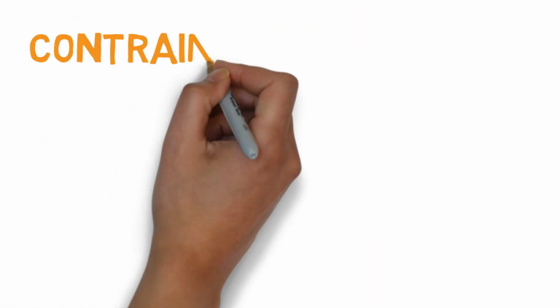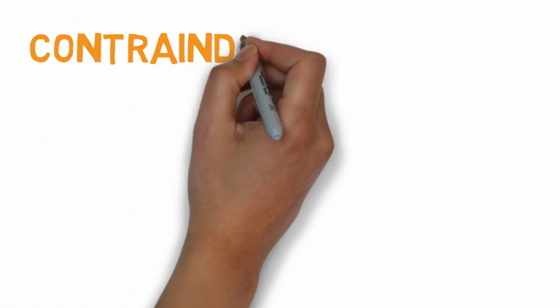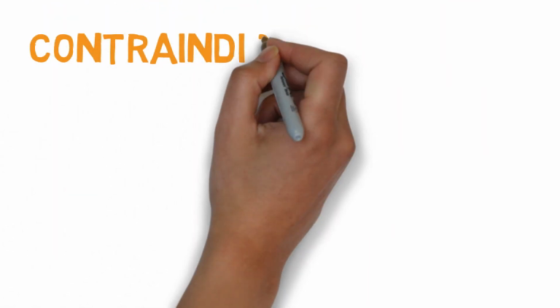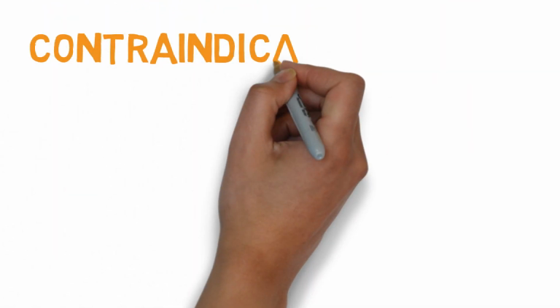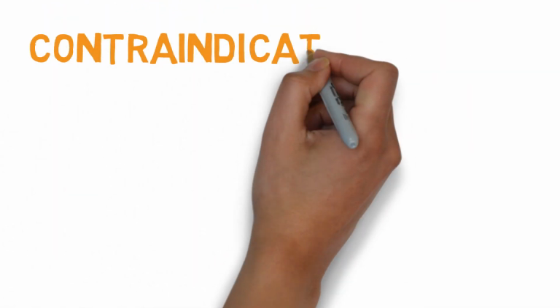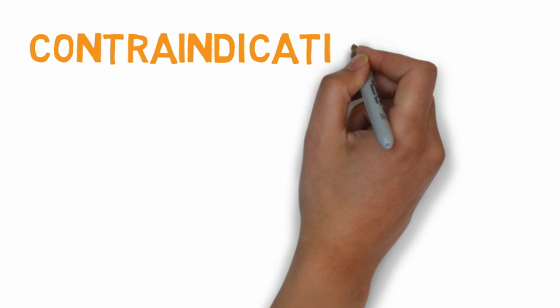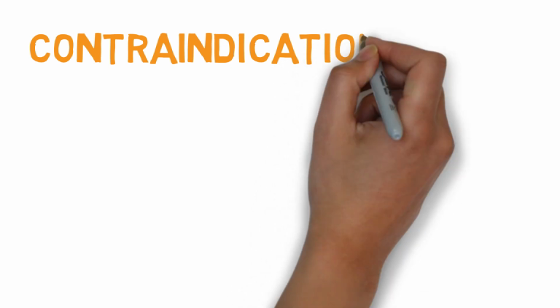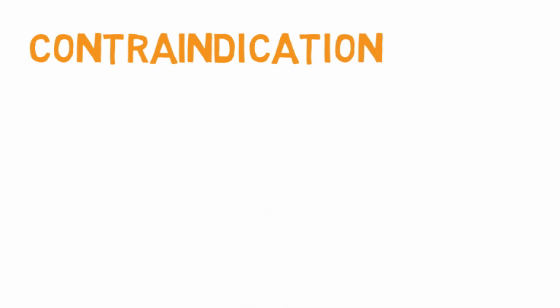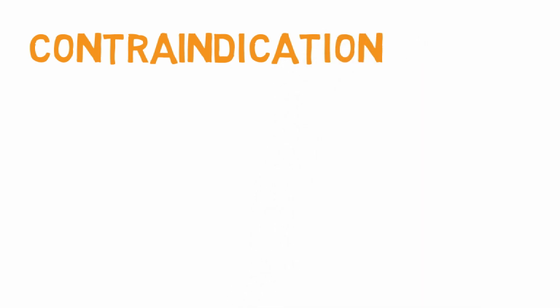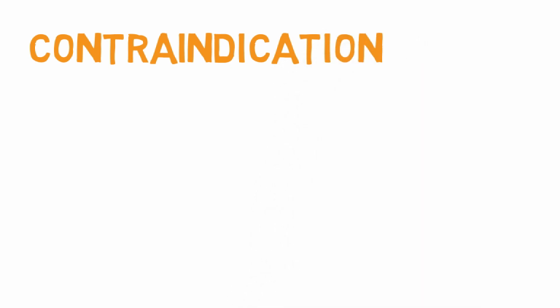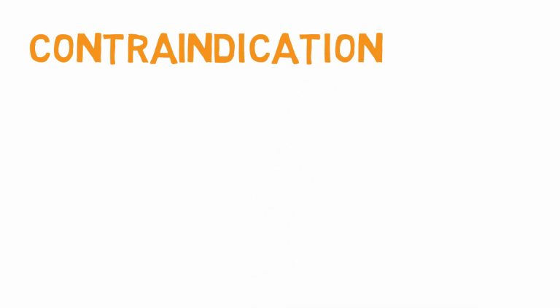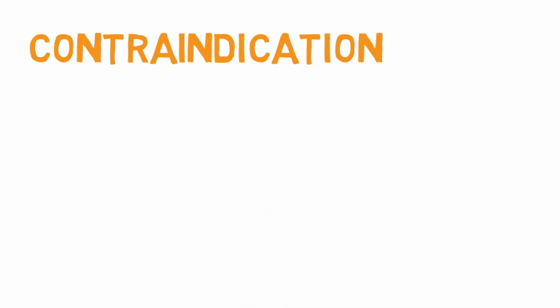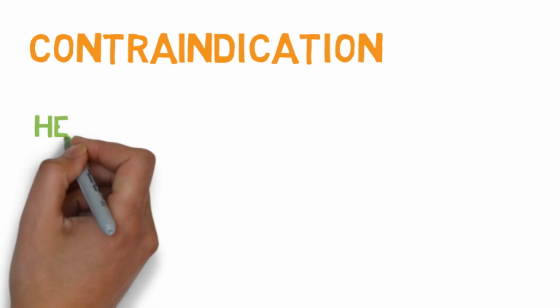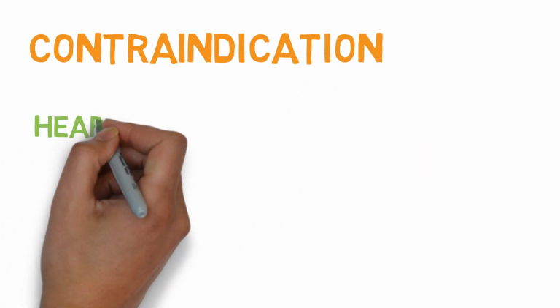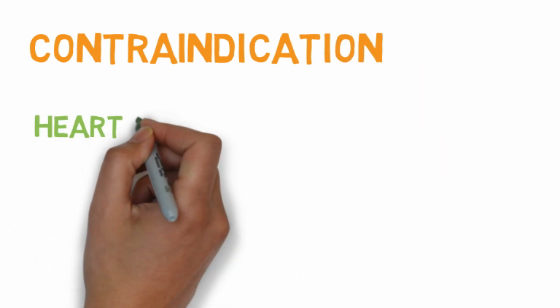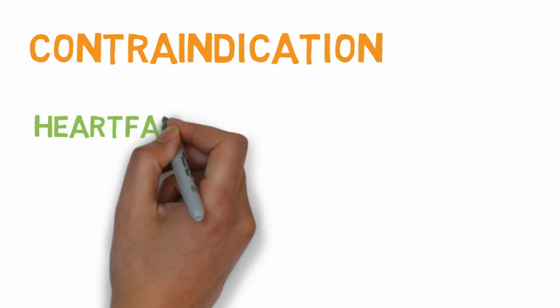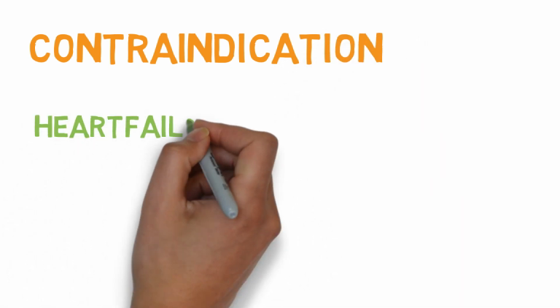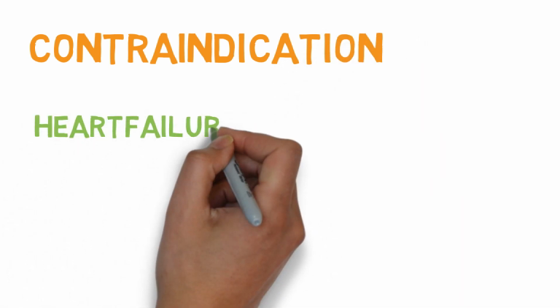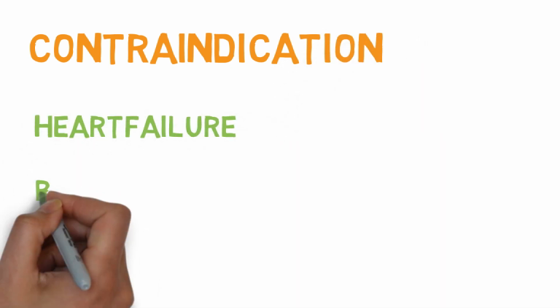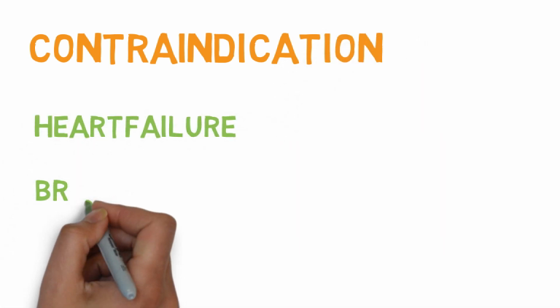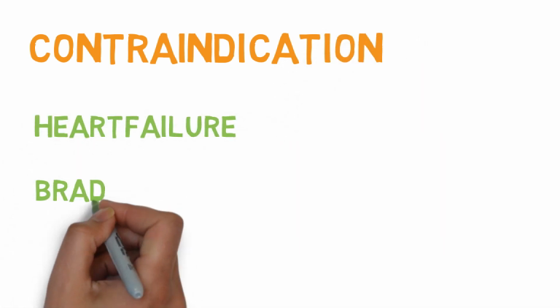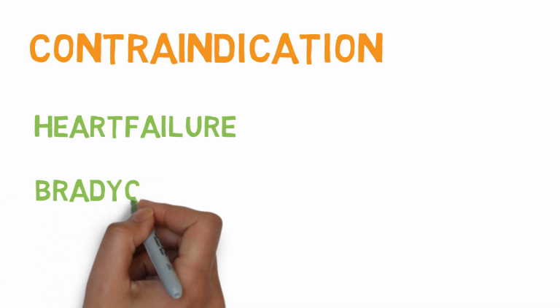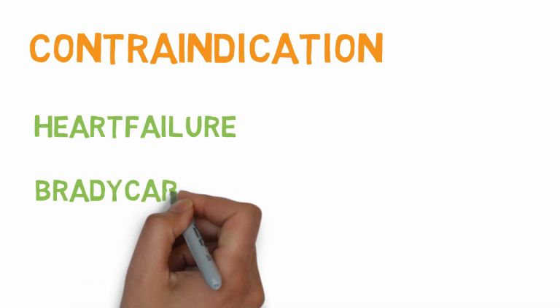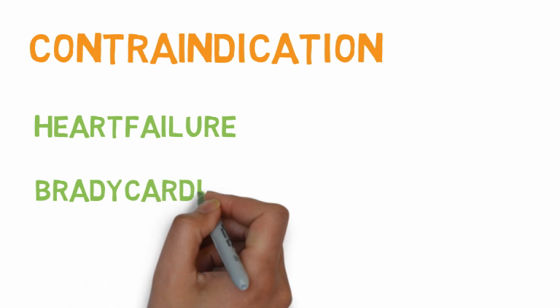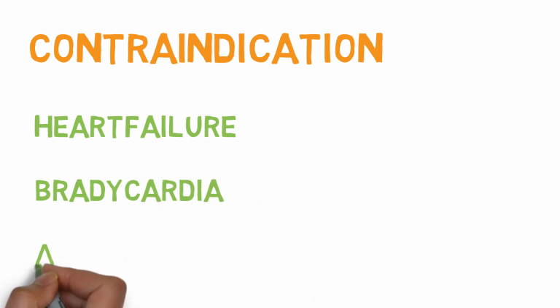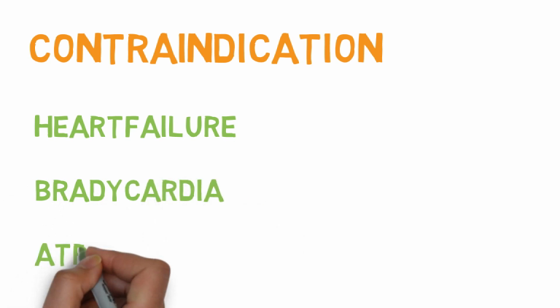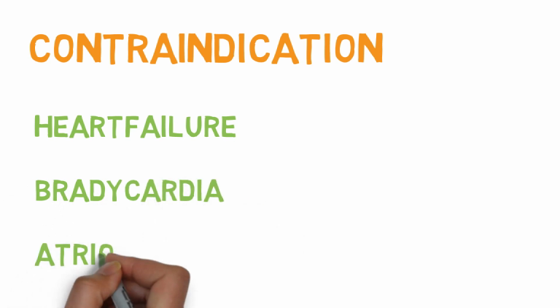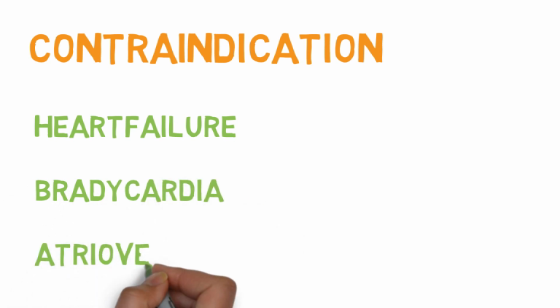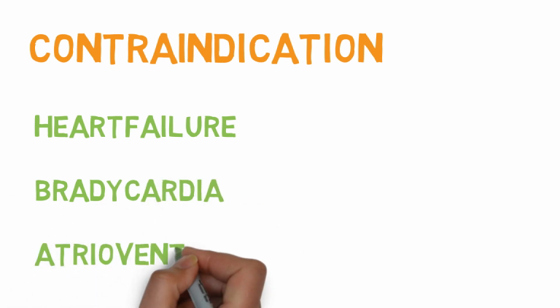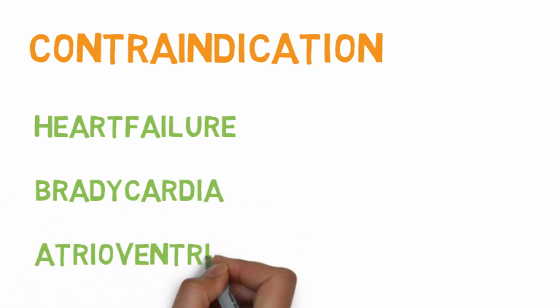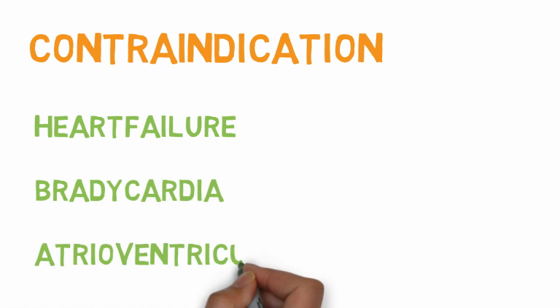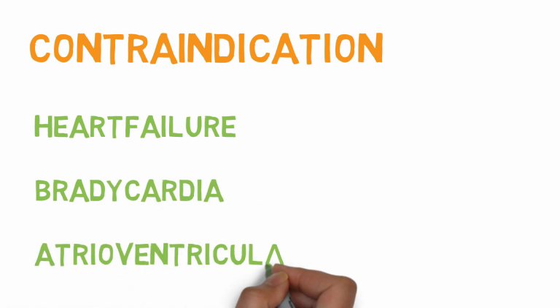The most important contraindications of calcium channel blockers are heart failure, bradycardia, and atrioventricular block.